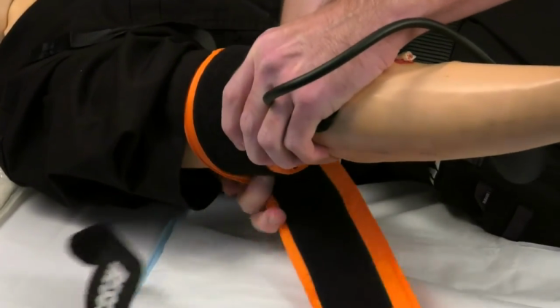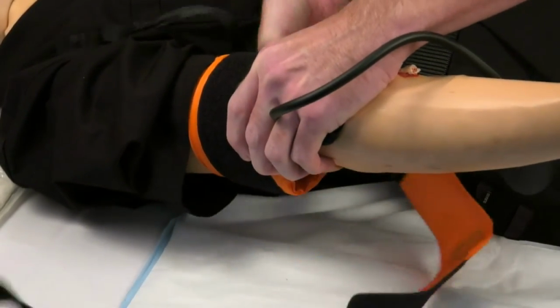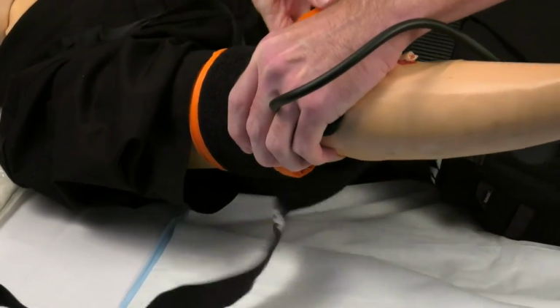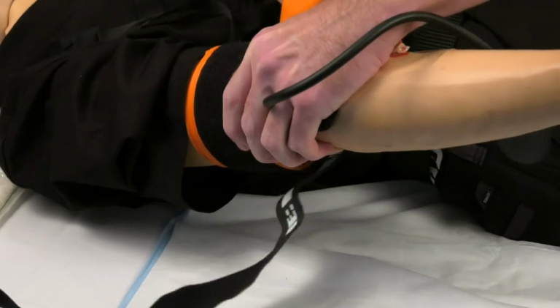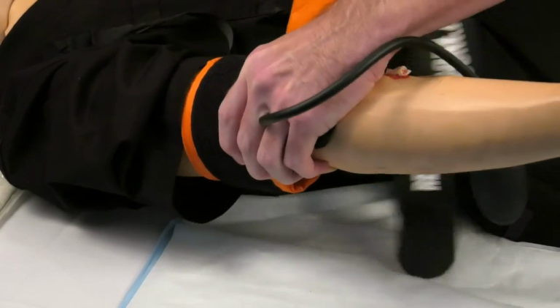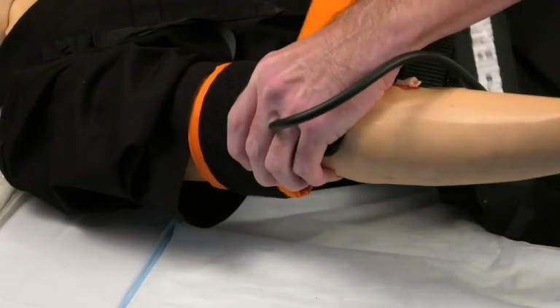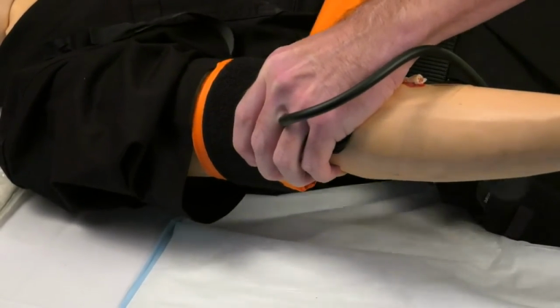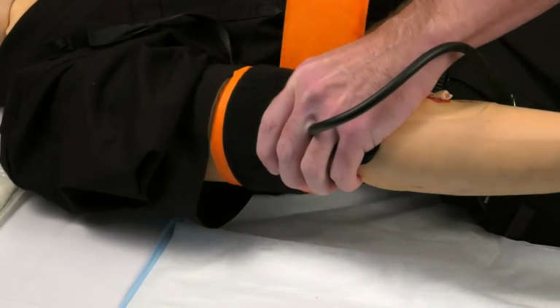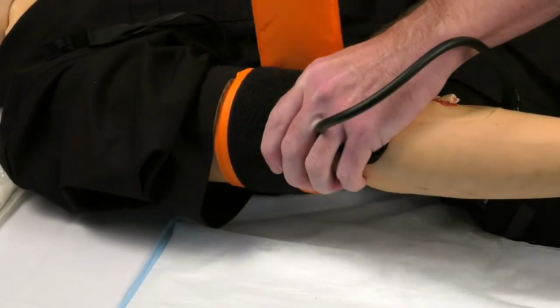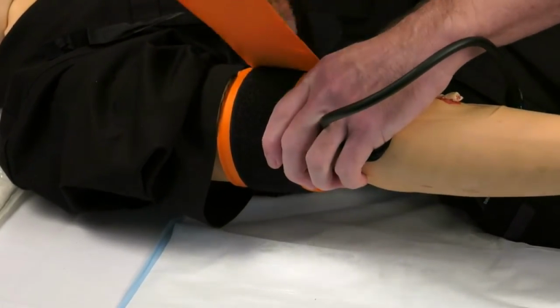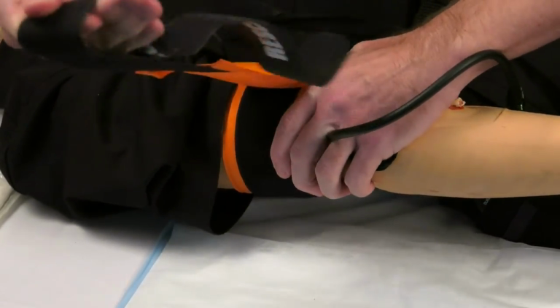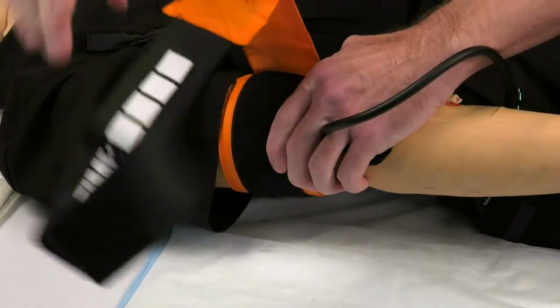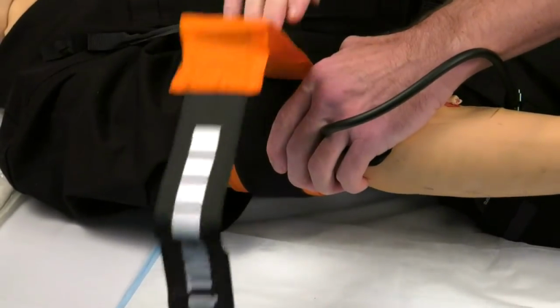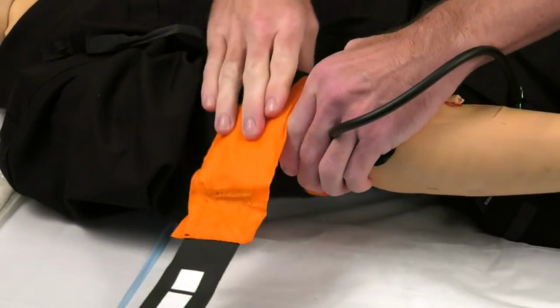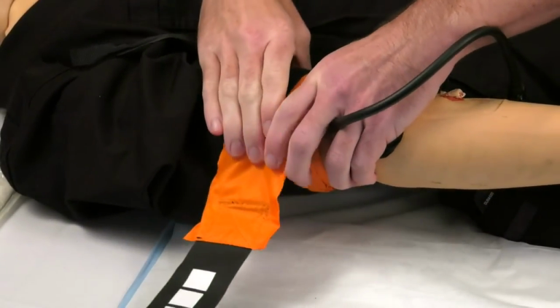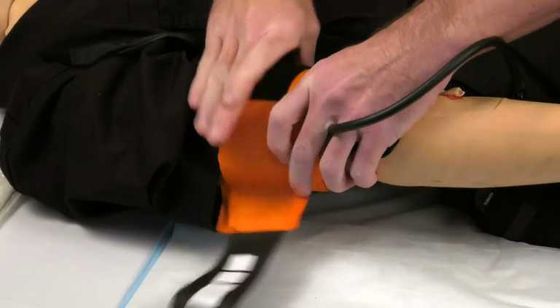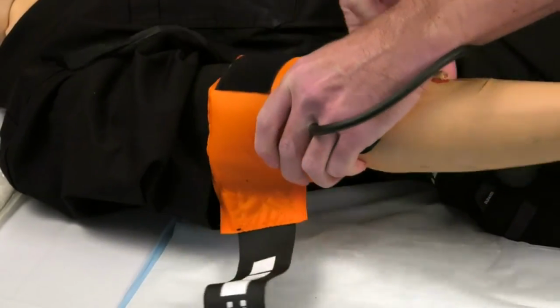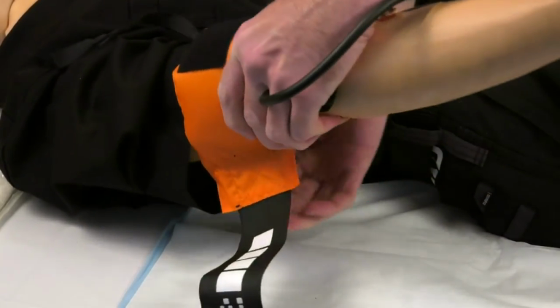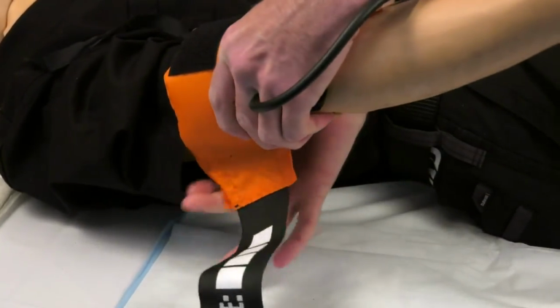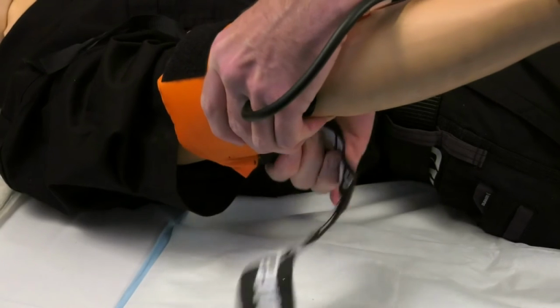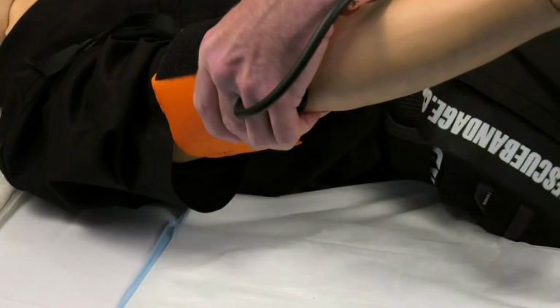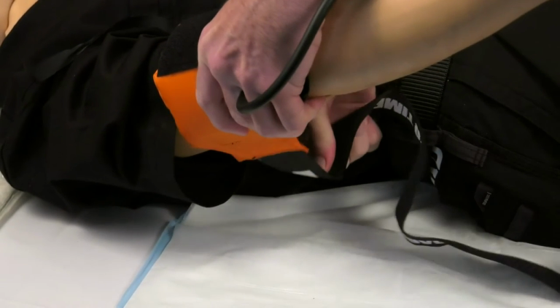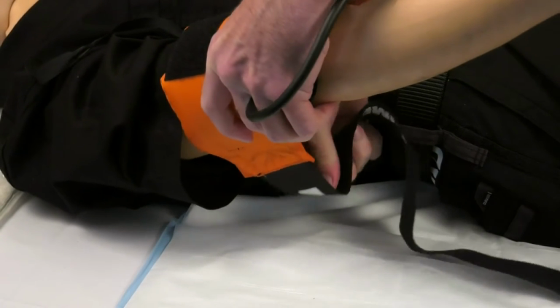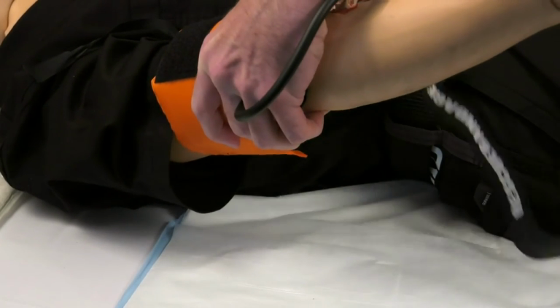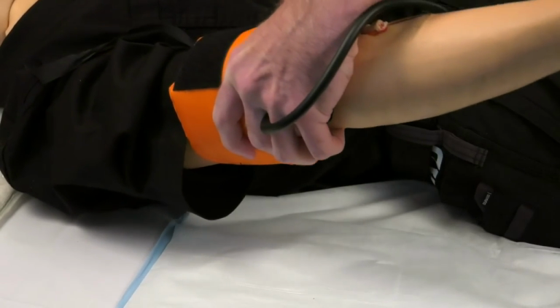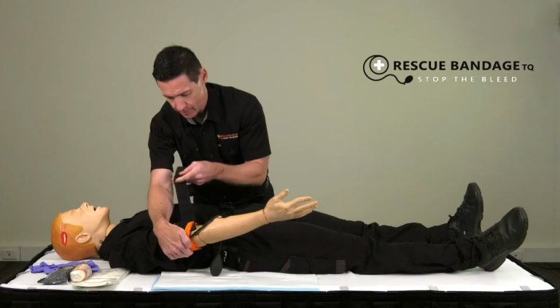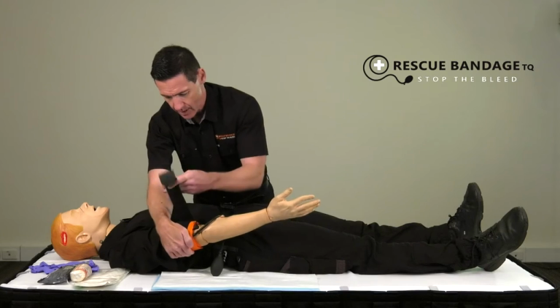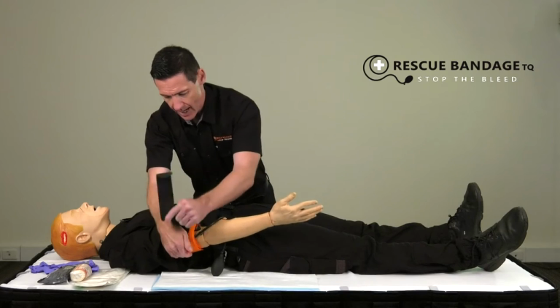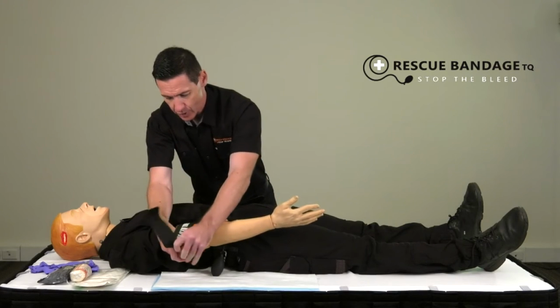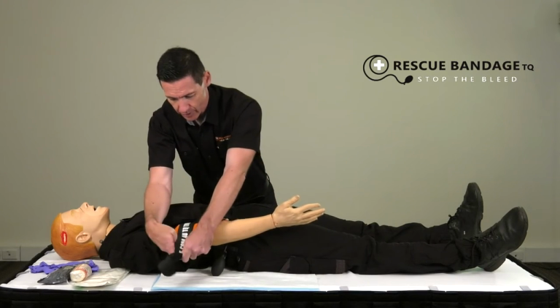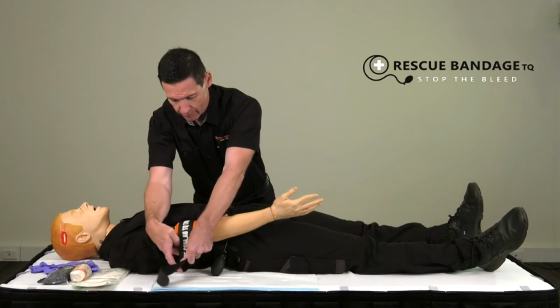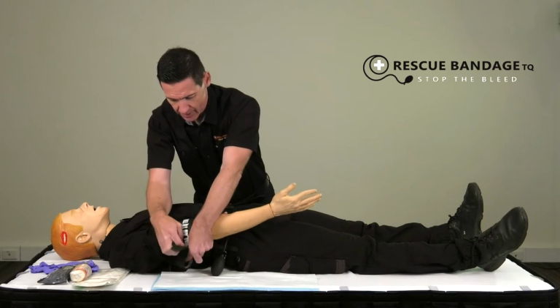Make sure that the bandage is firm and continue until the velcro comes in contact with the bandage, then secure and fasten.